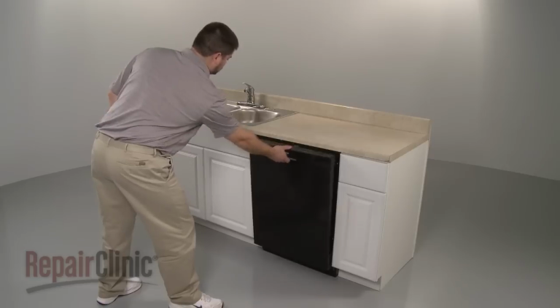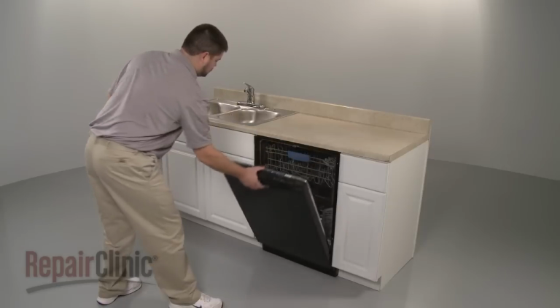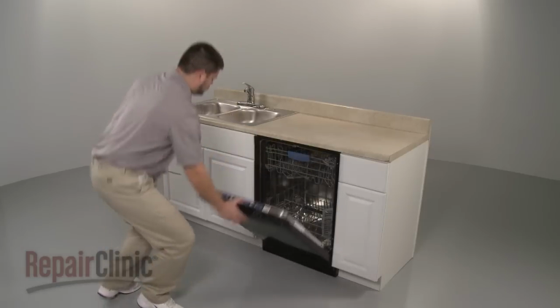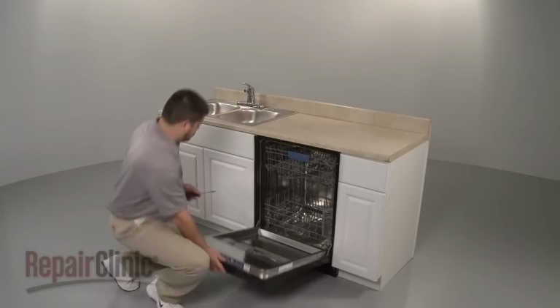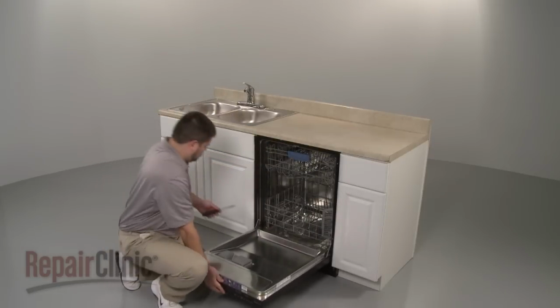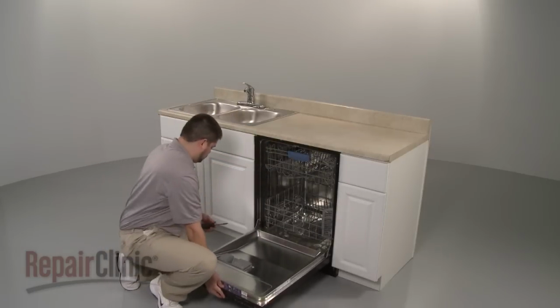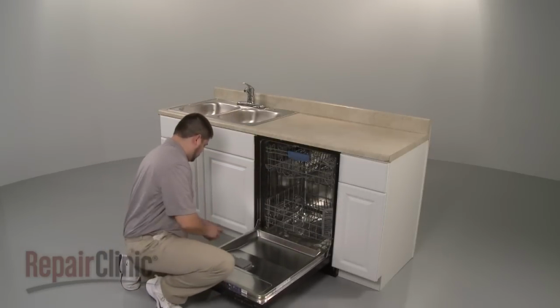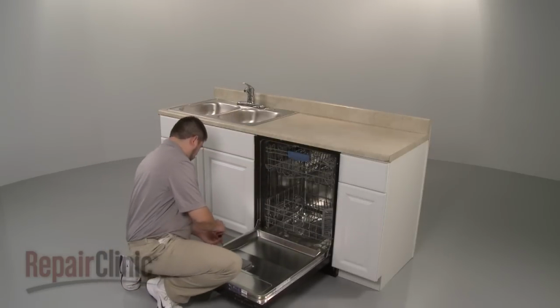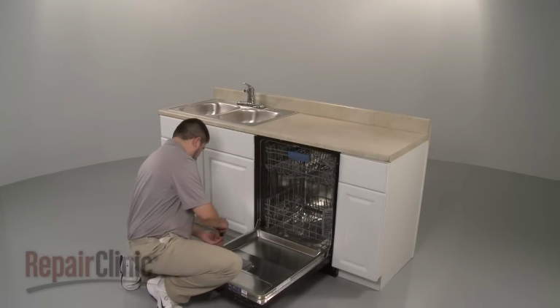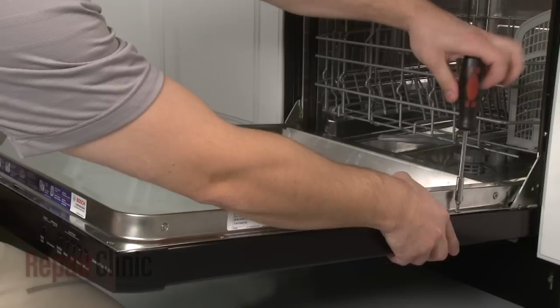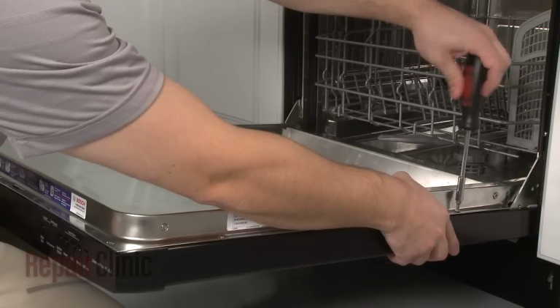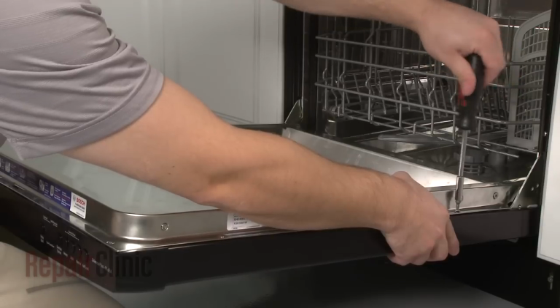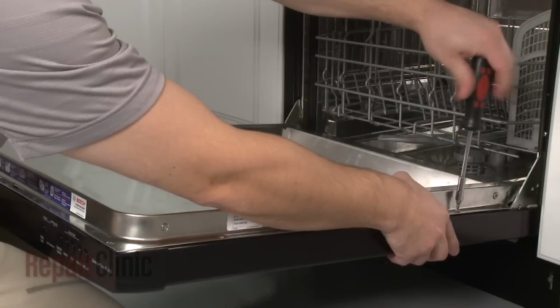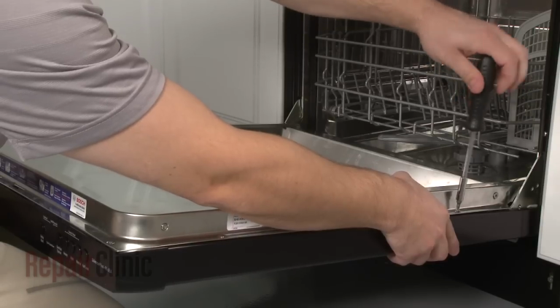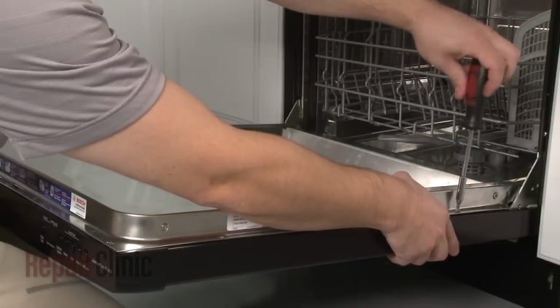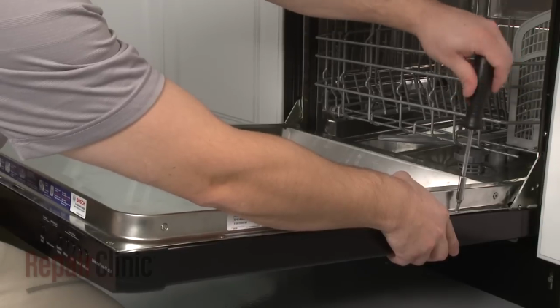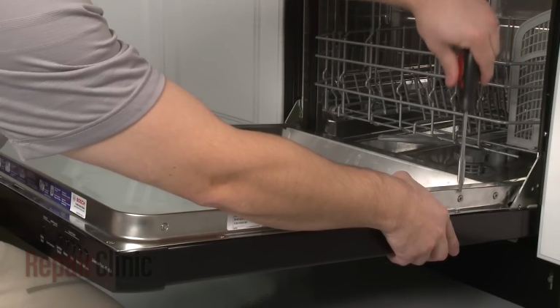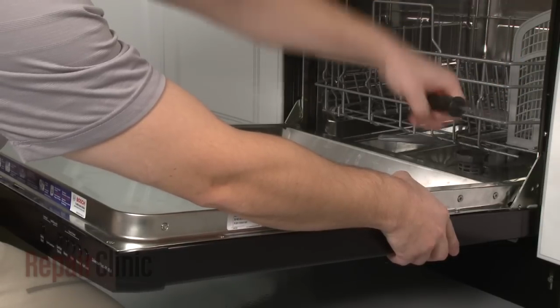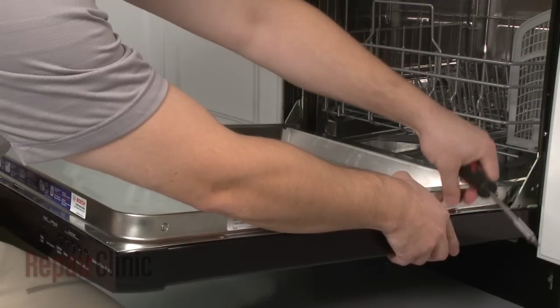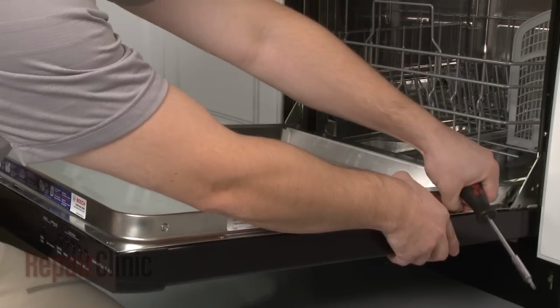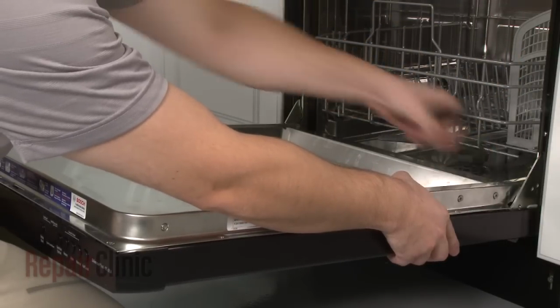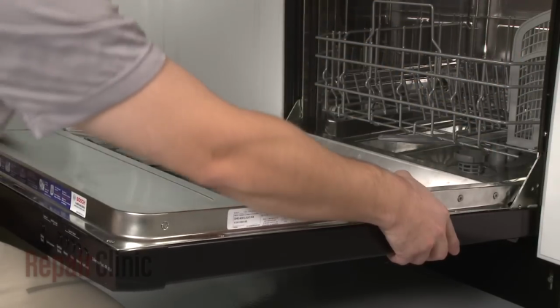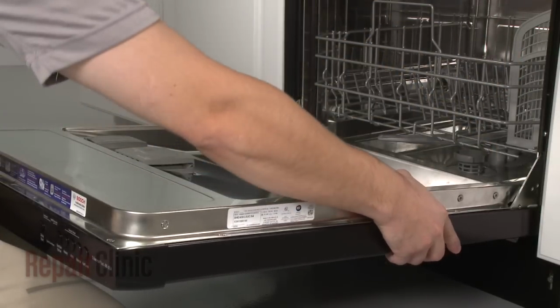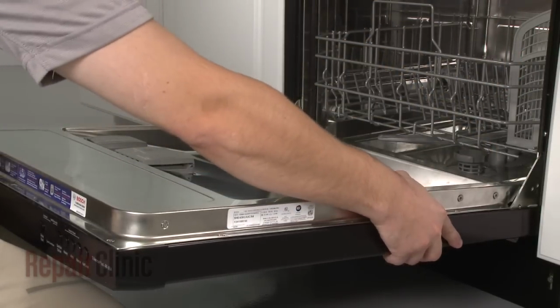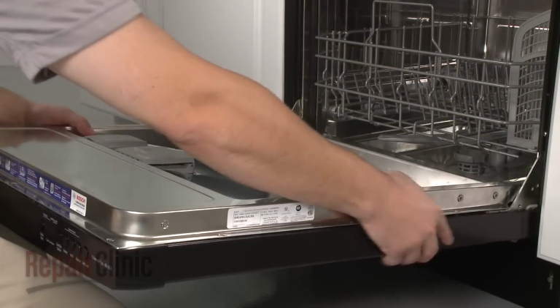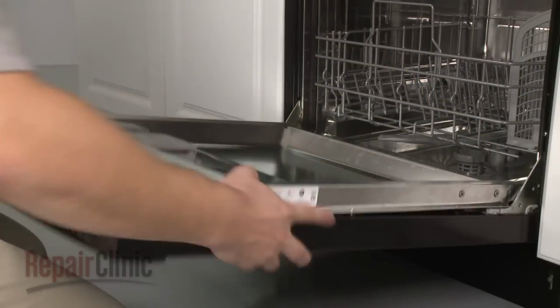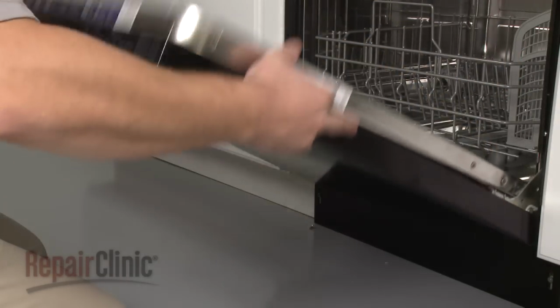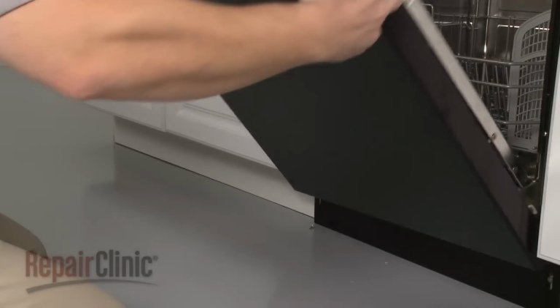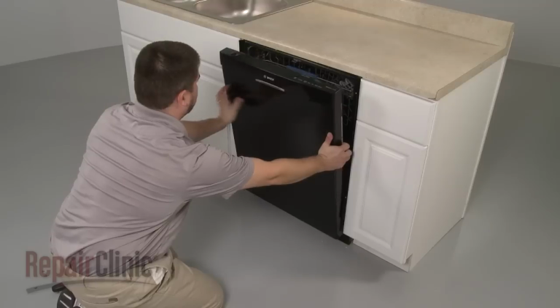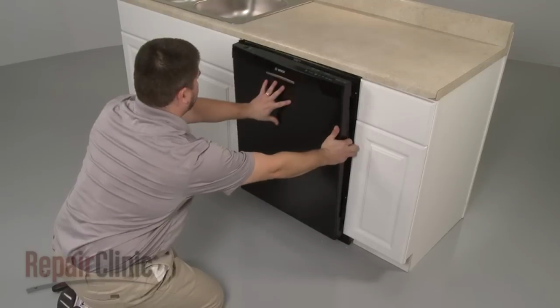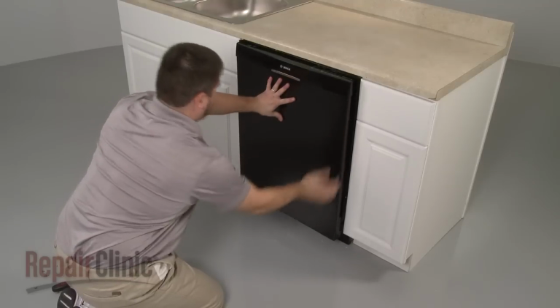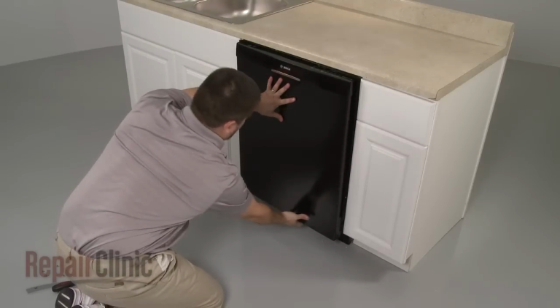Open the dishwasher door and remove the screws securing the outer door panel. Close the door securely and pull the outer door panel down to remove.